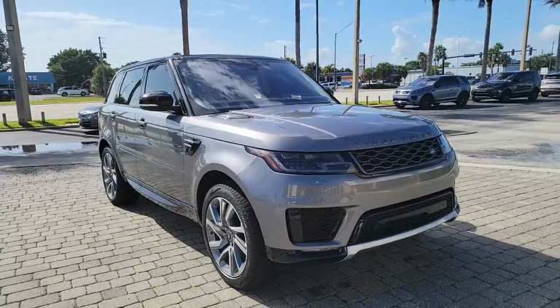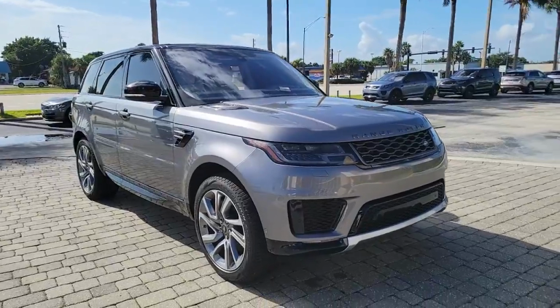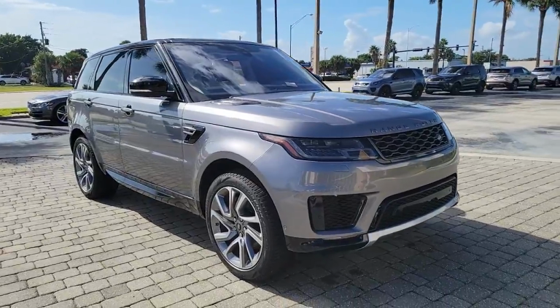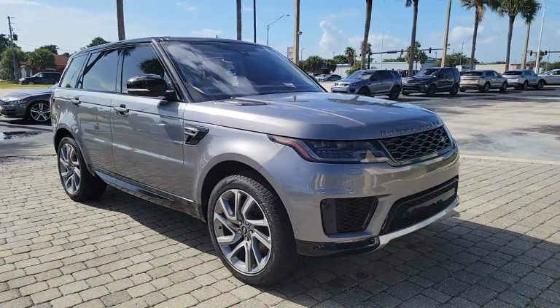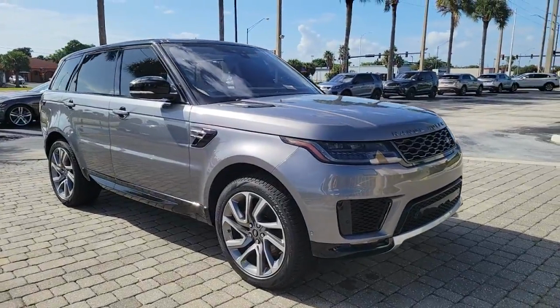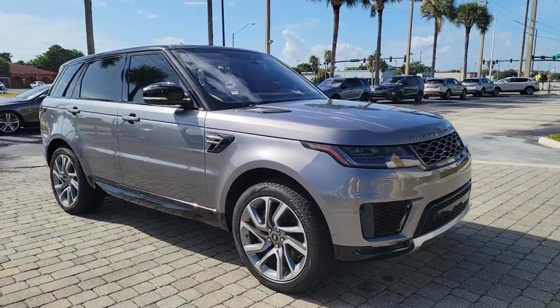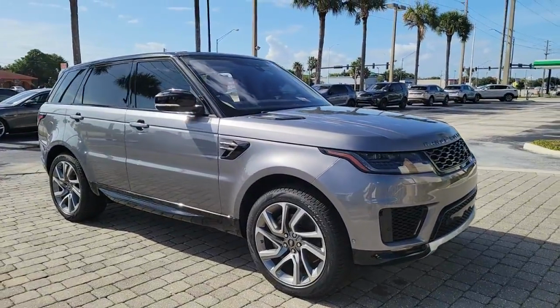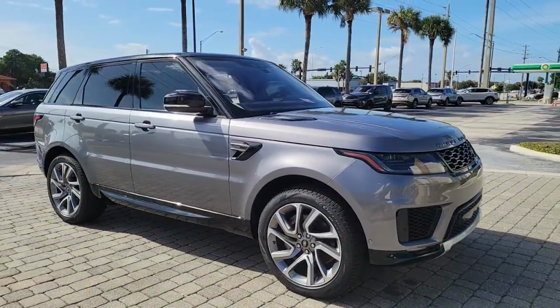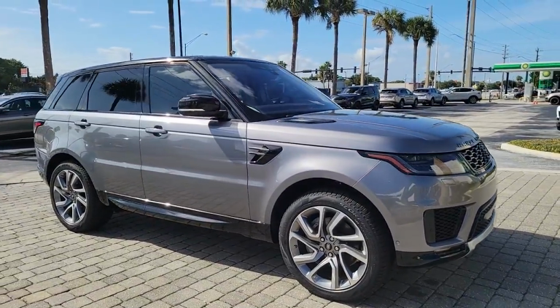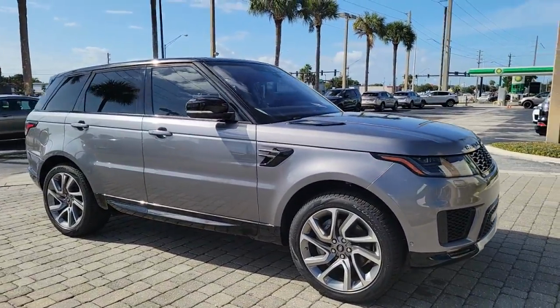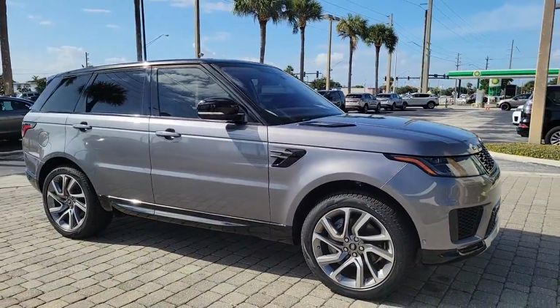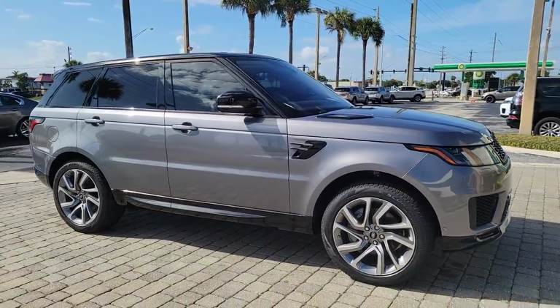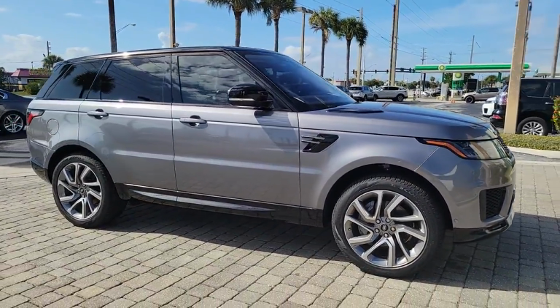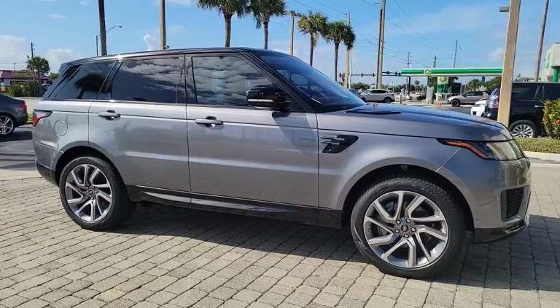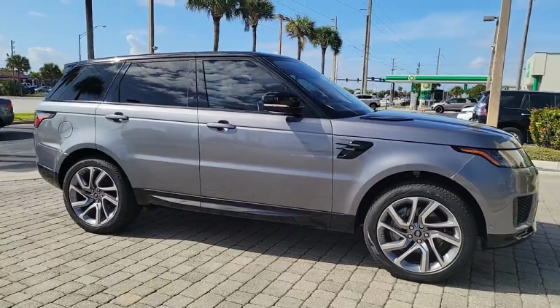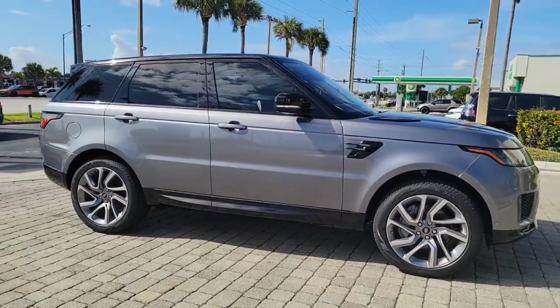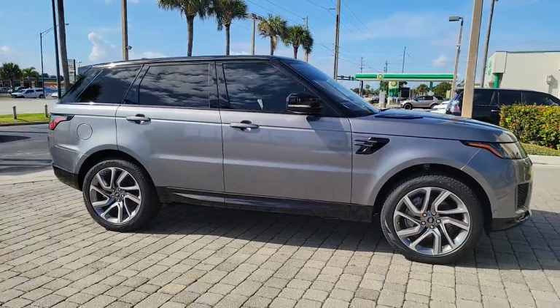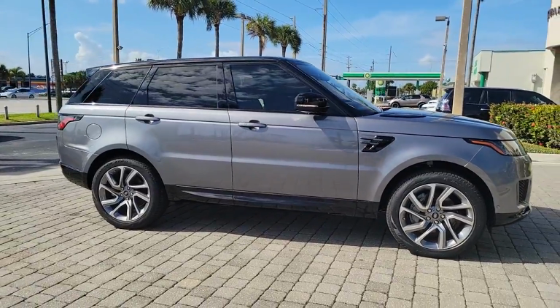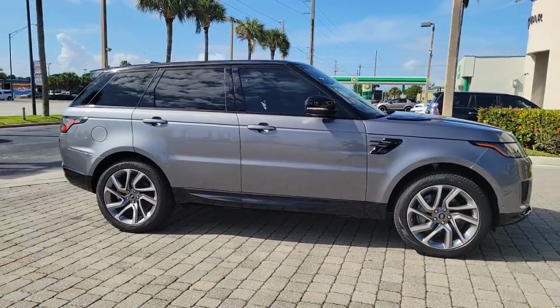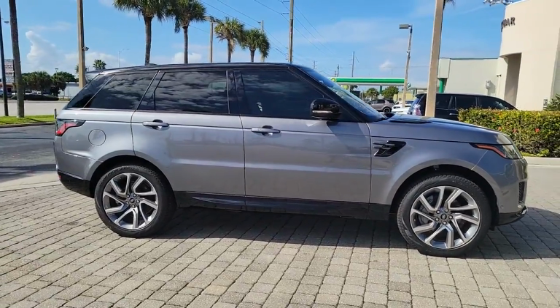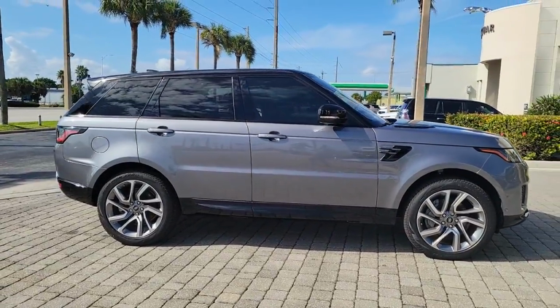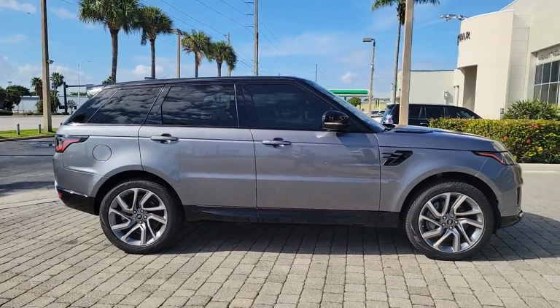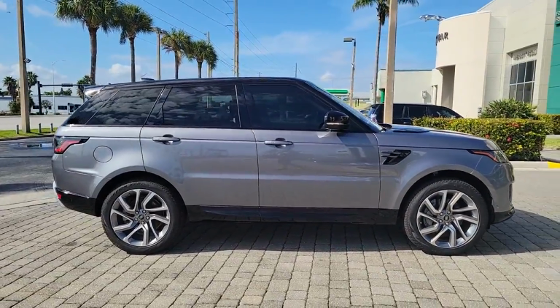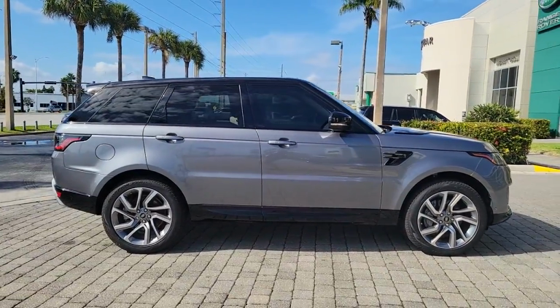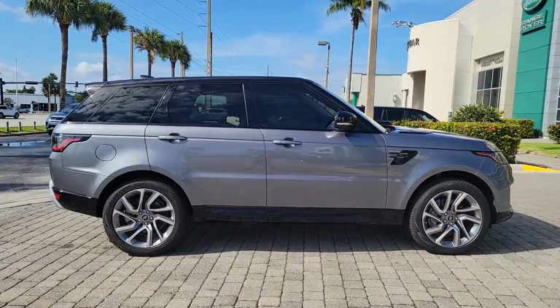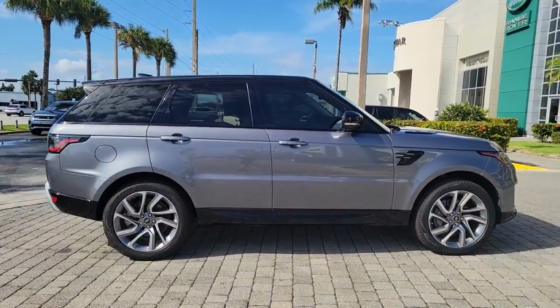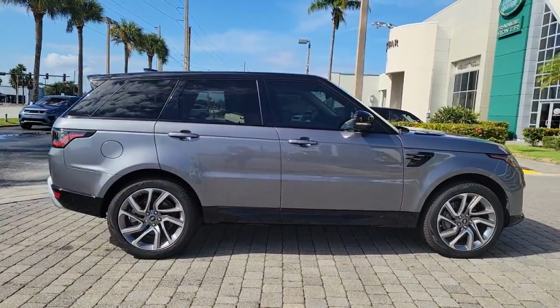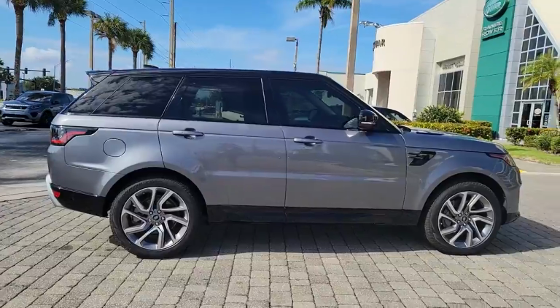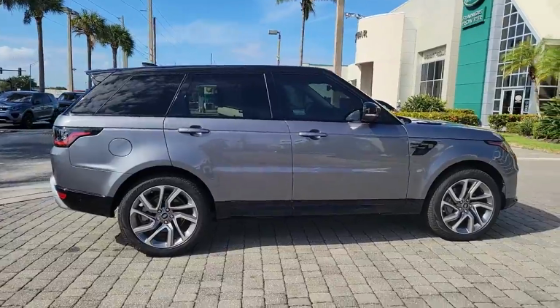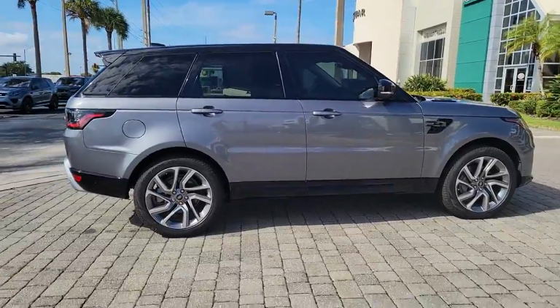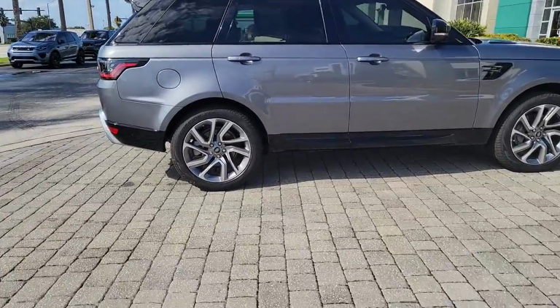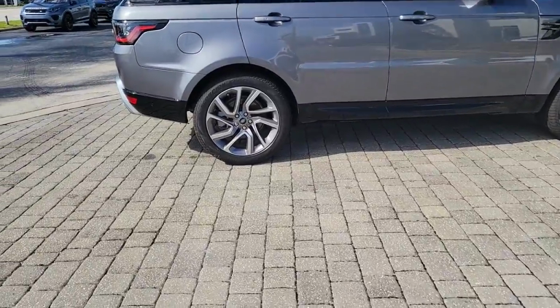Here is a wonderful 2021 Land Rover Range Rover Sport. This vehicle still has fewer than 10,000 miles on the clock, so it won't last long.